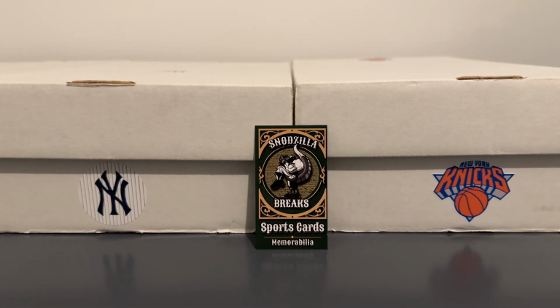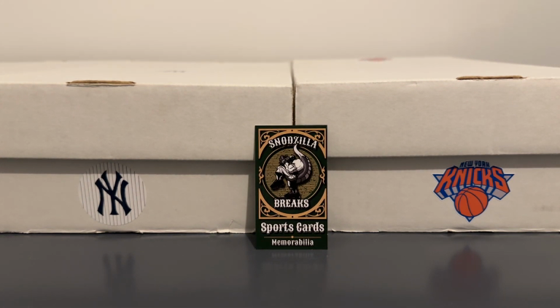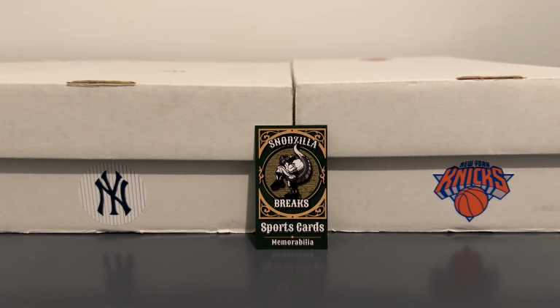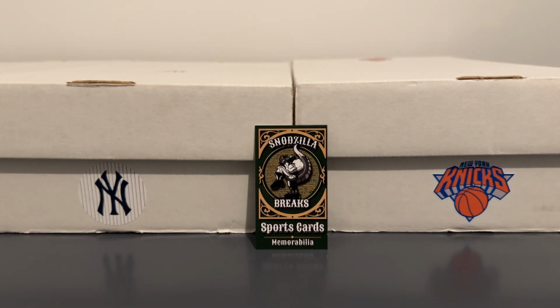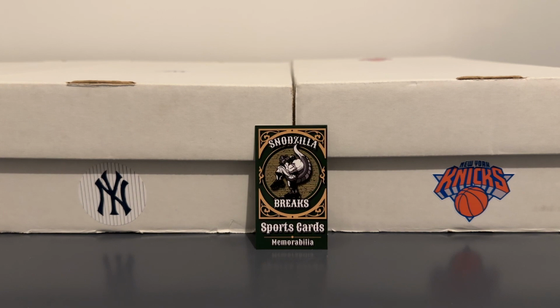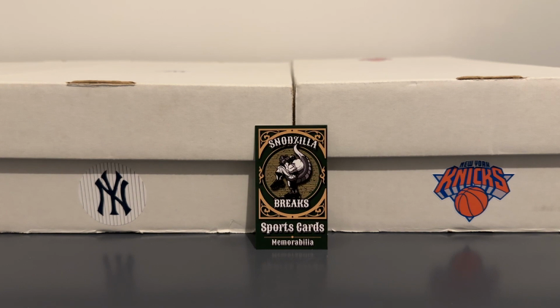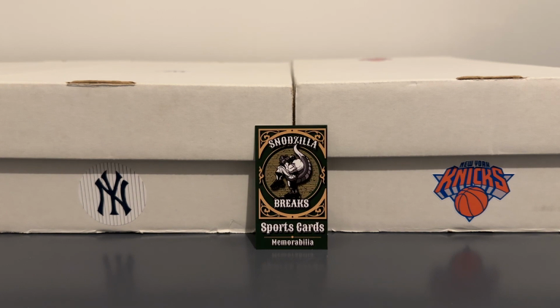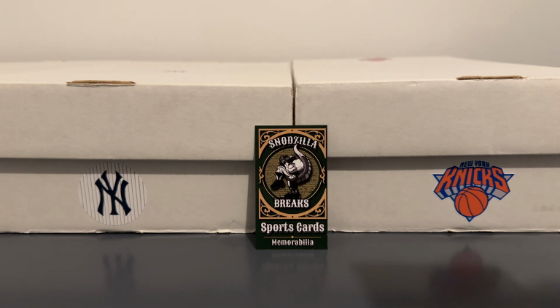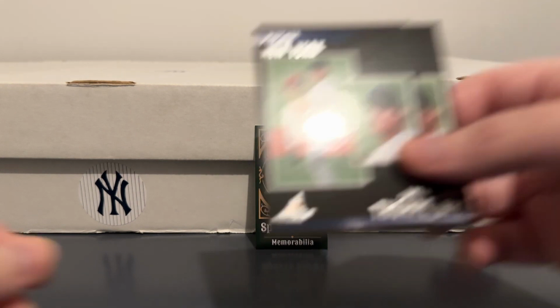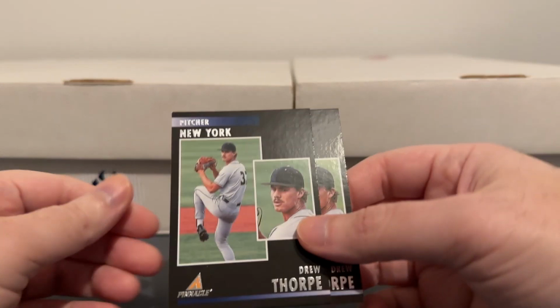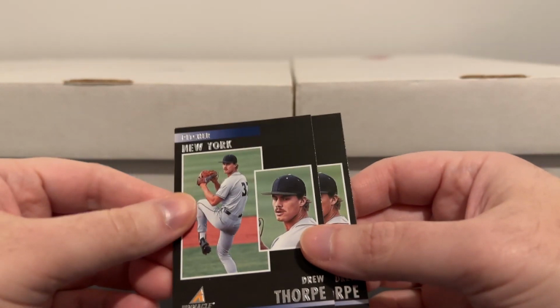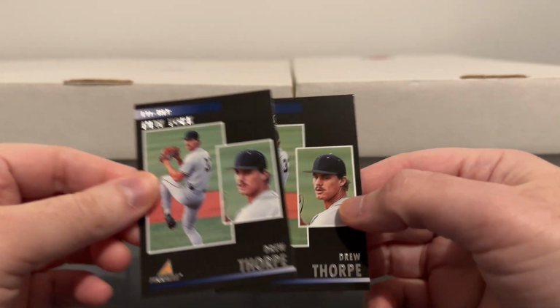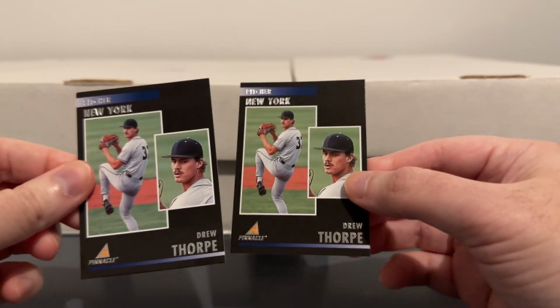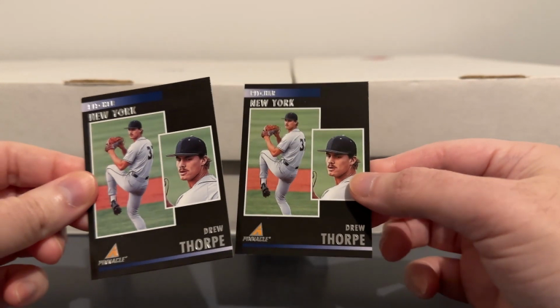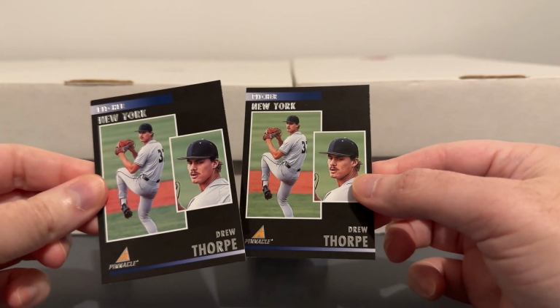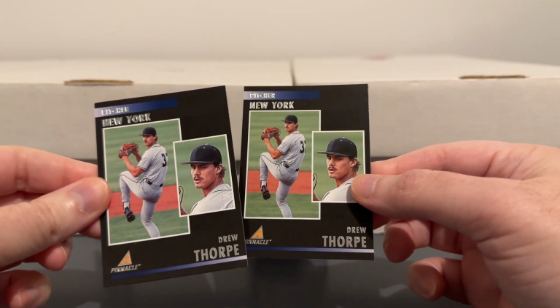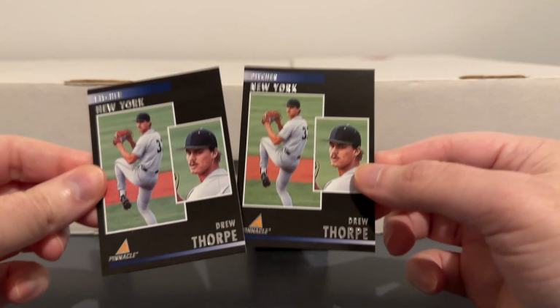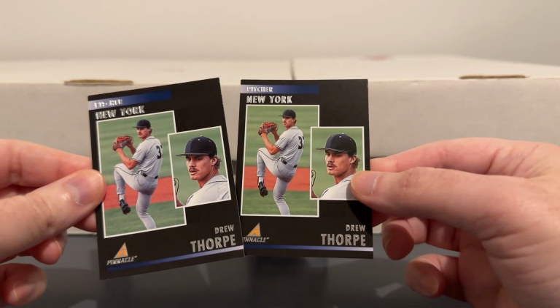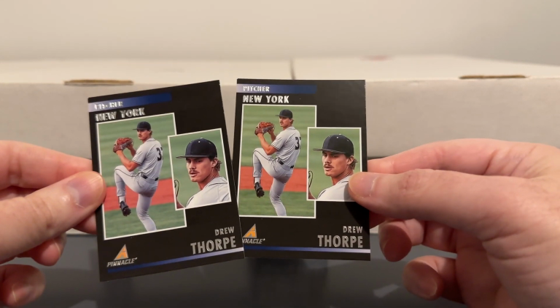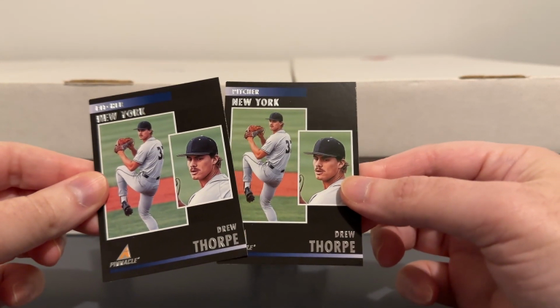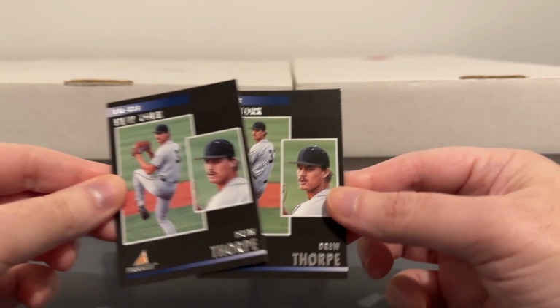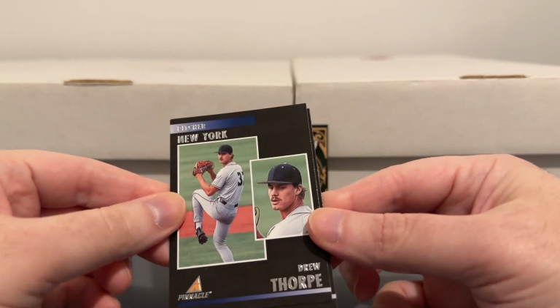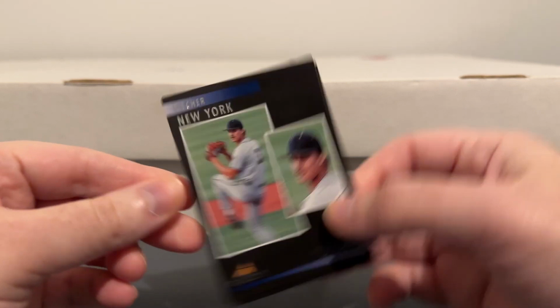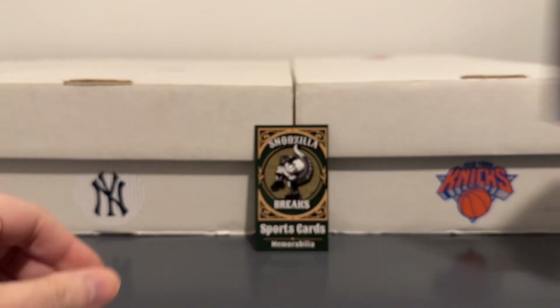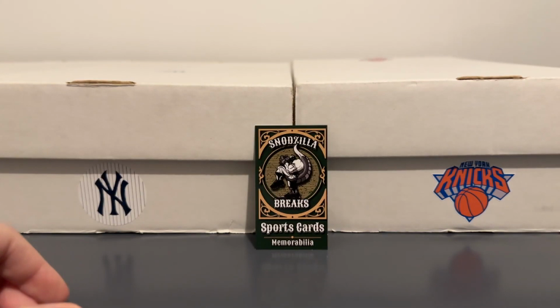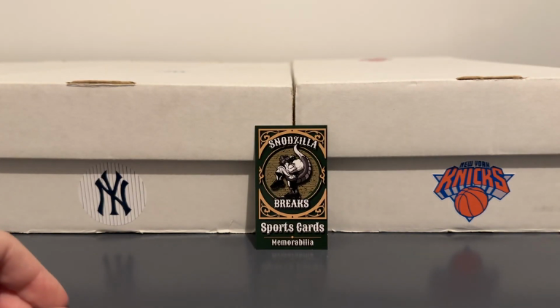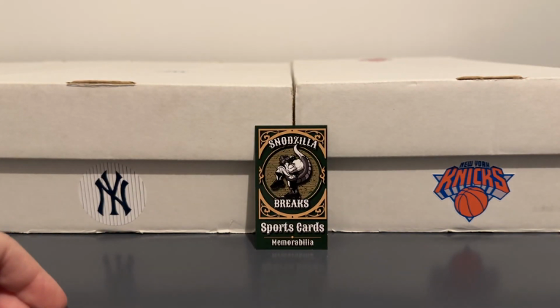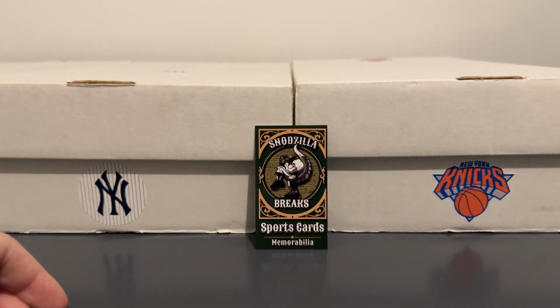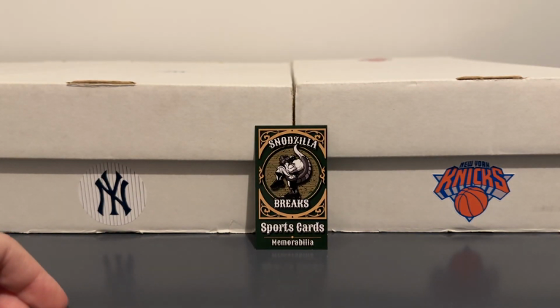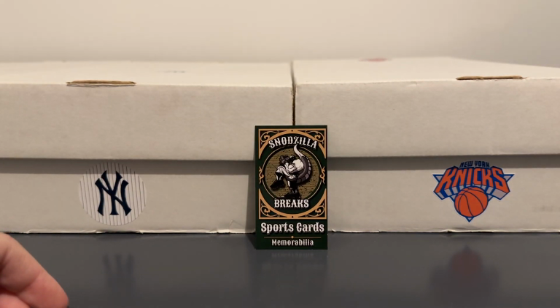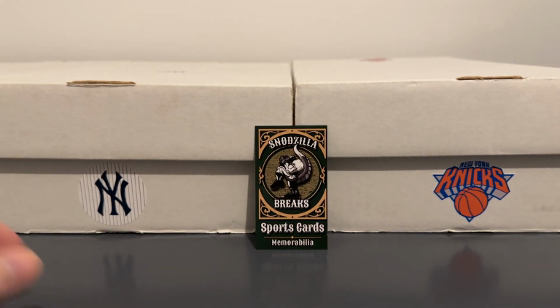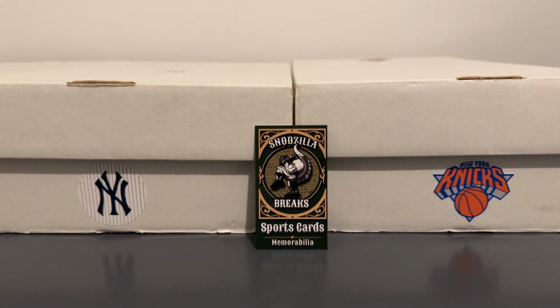Here's some Pinnacle — Drew Thorpe. I think he was one of the guys that they sent to San Diego in the Soto trade.